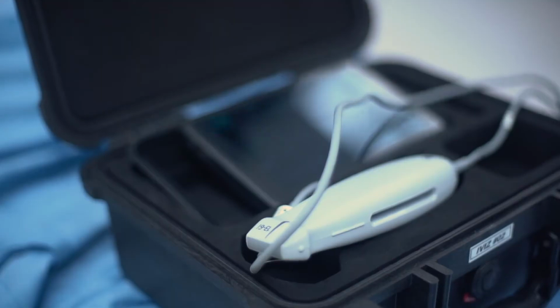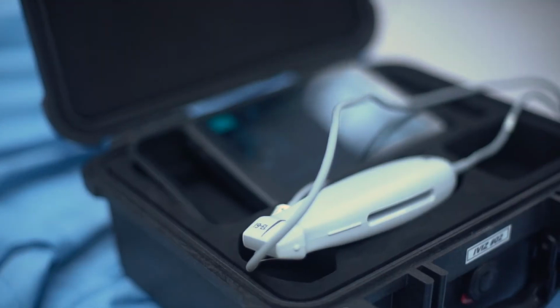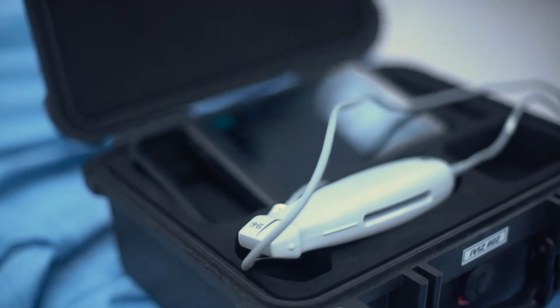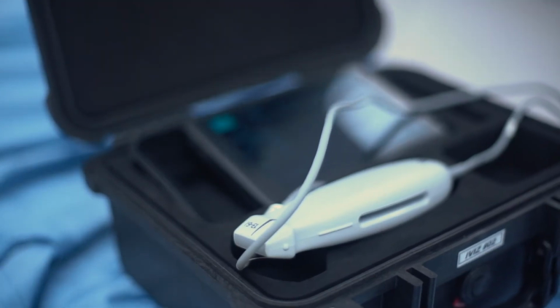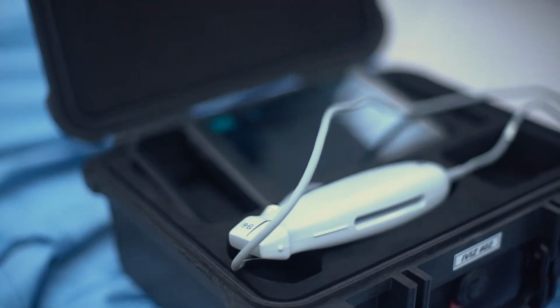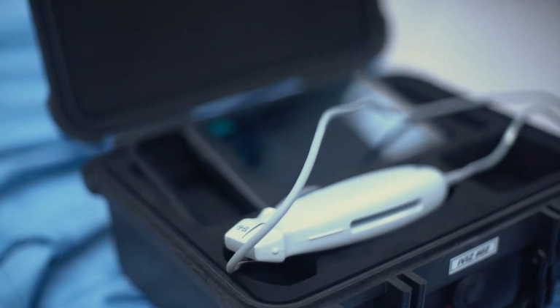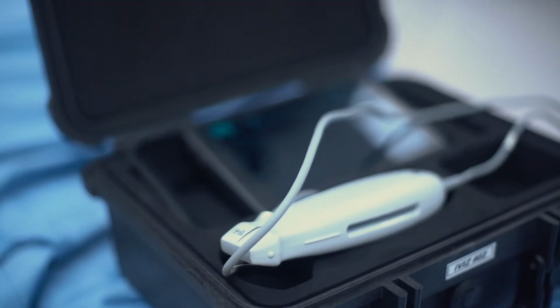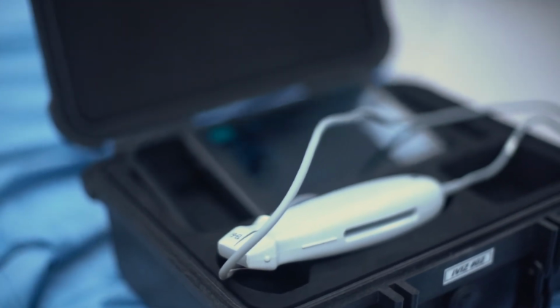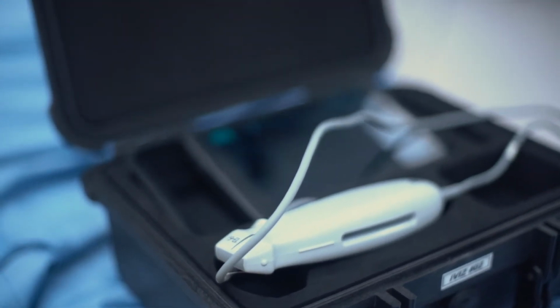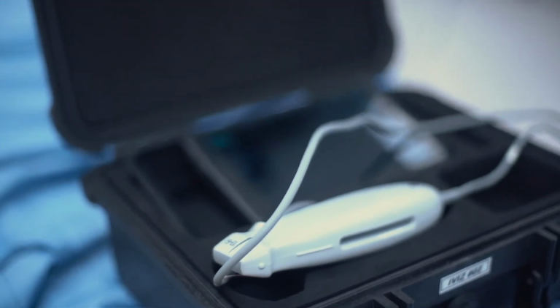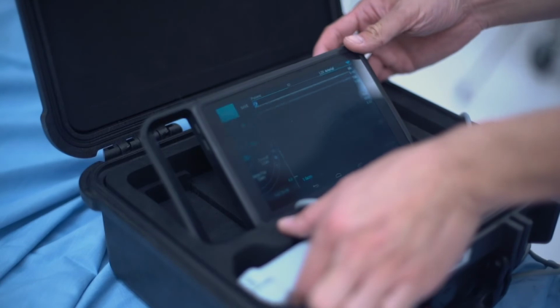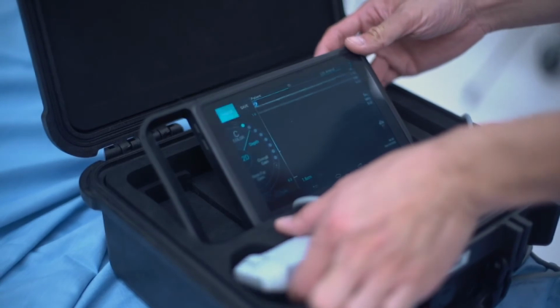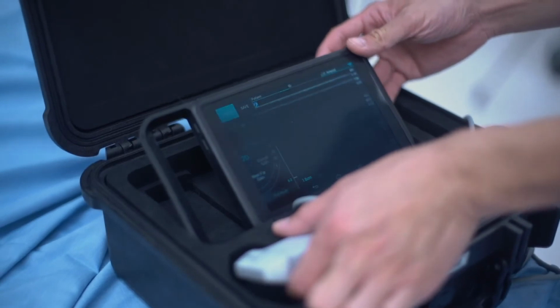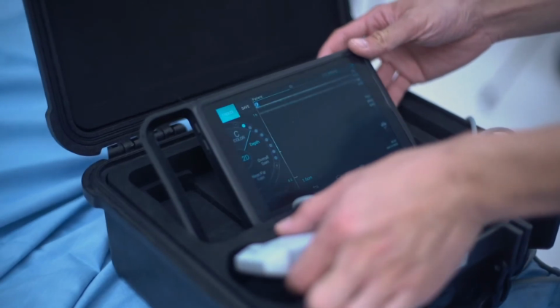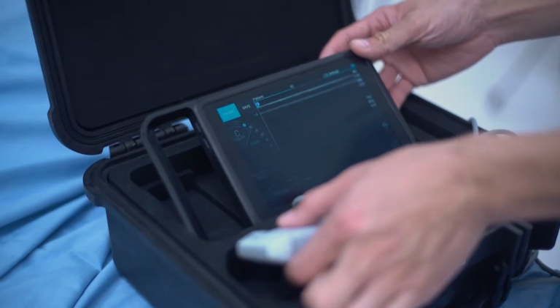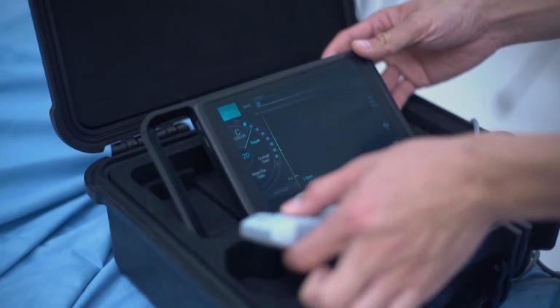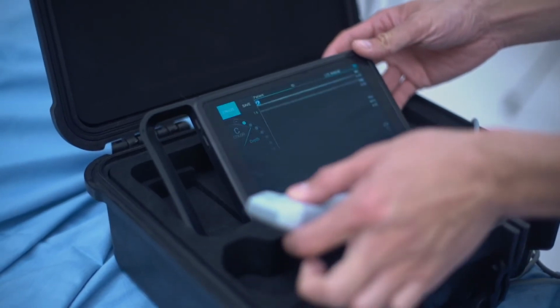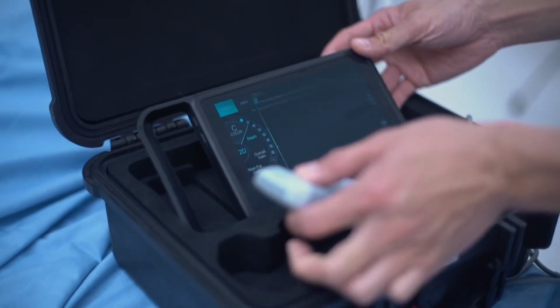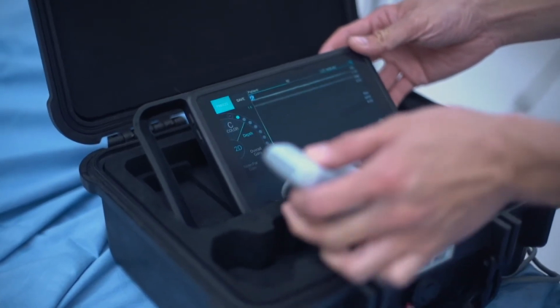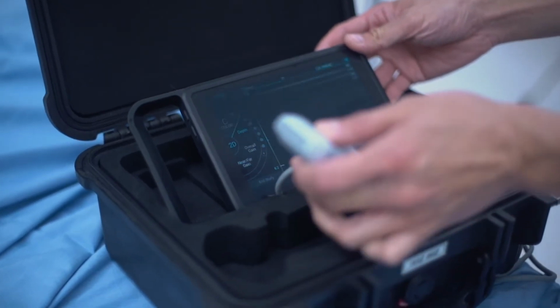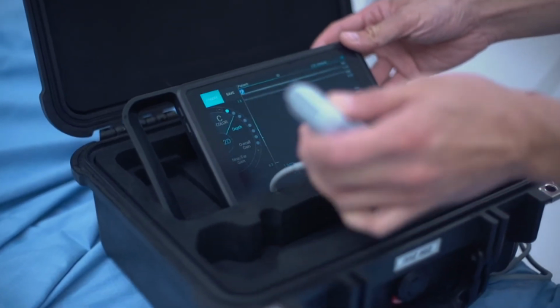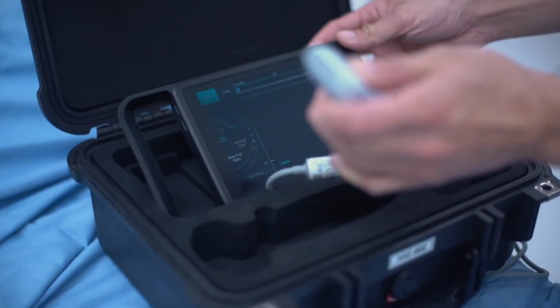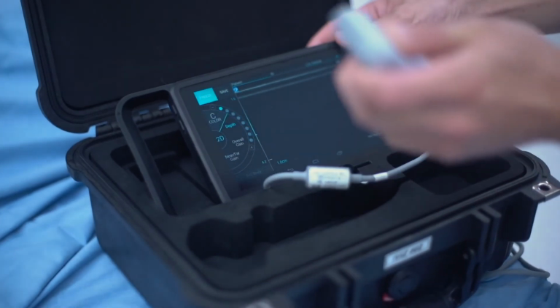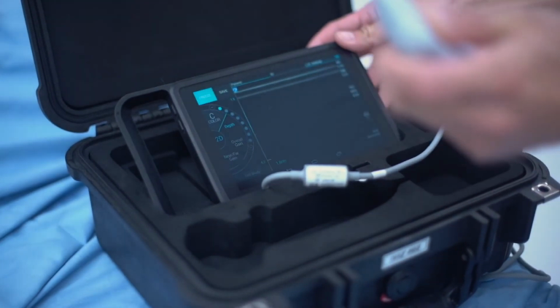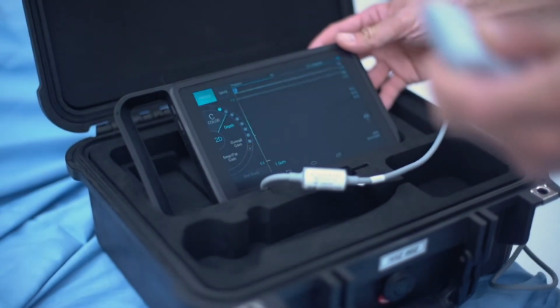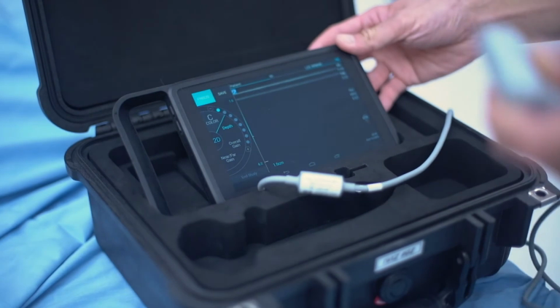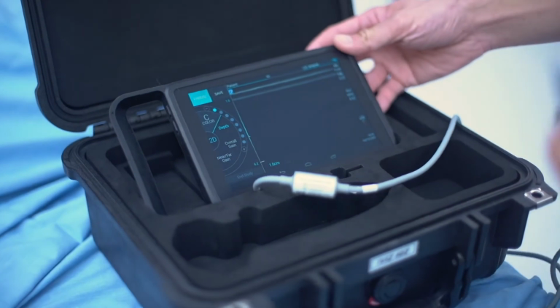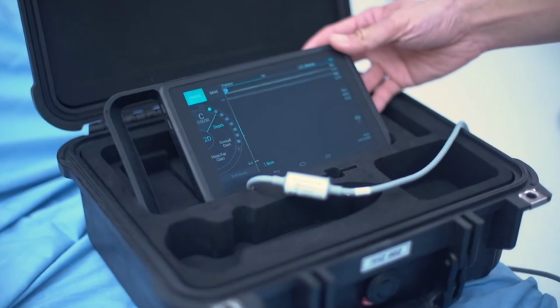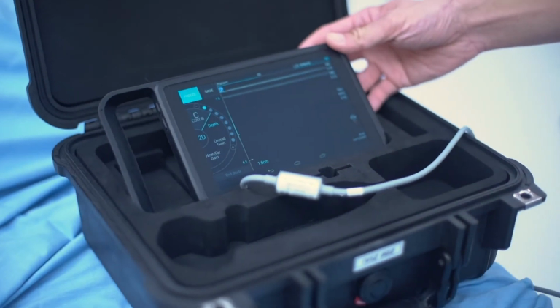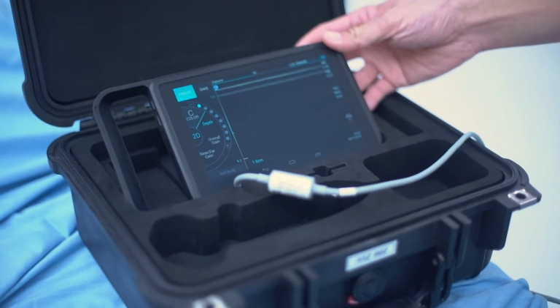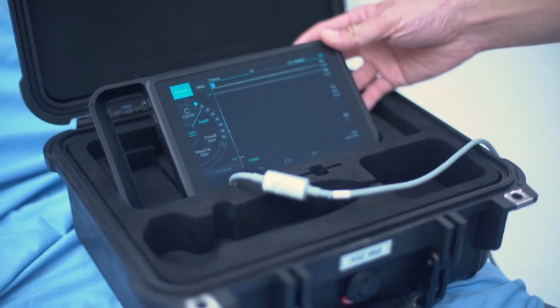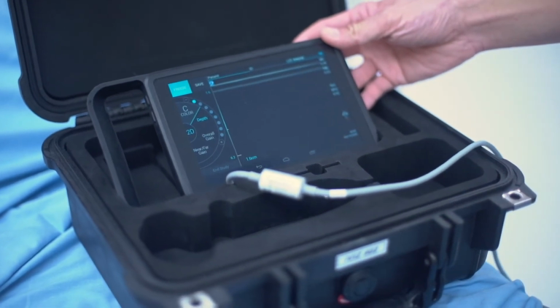We're very happy to receive this portable ultrasound, which allows us to go wherever the patients are and place central lines that can help them with infusions of things like adrenaline or noradrenaline.